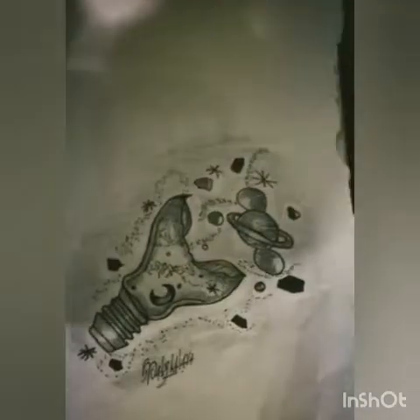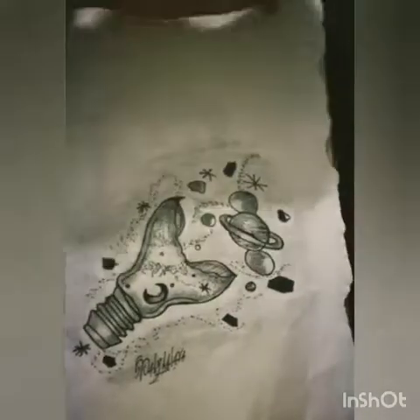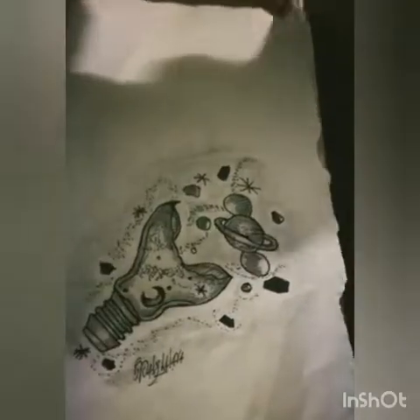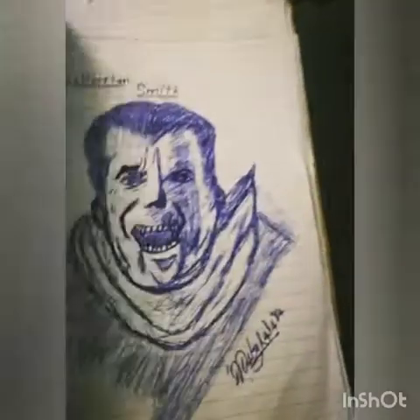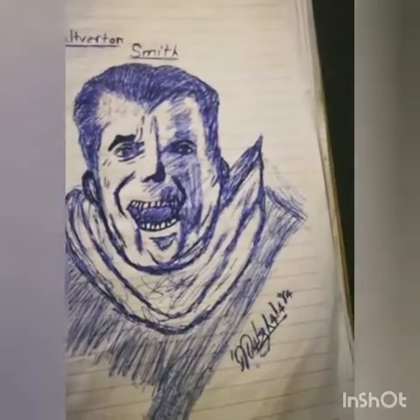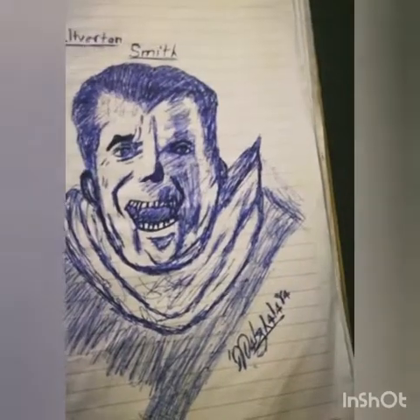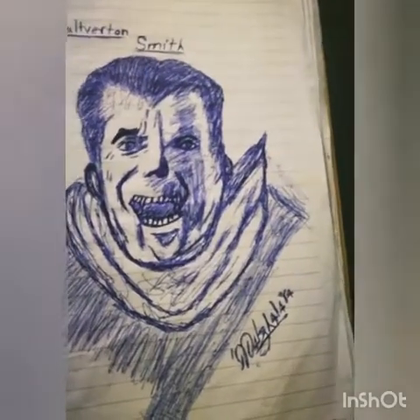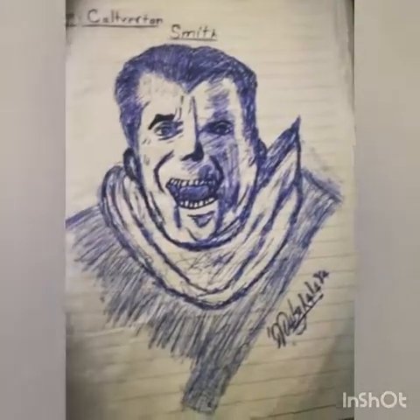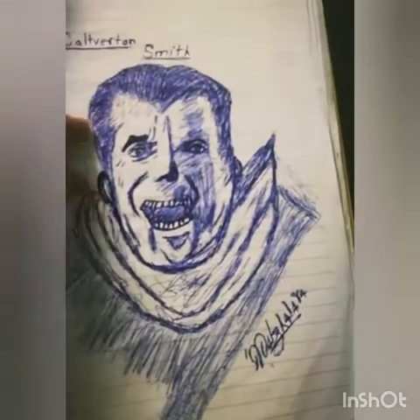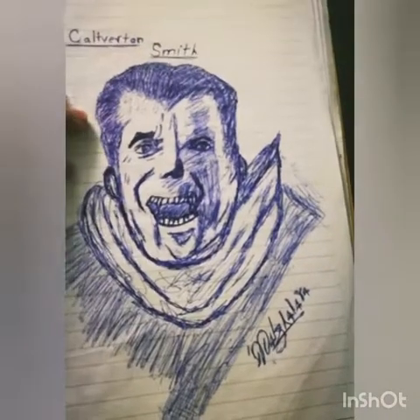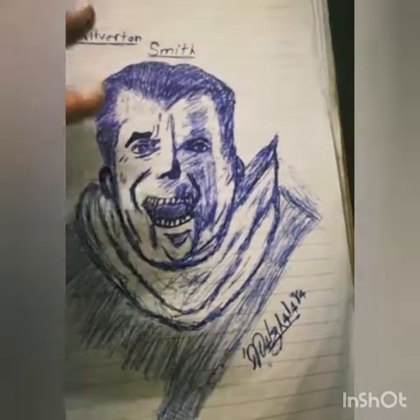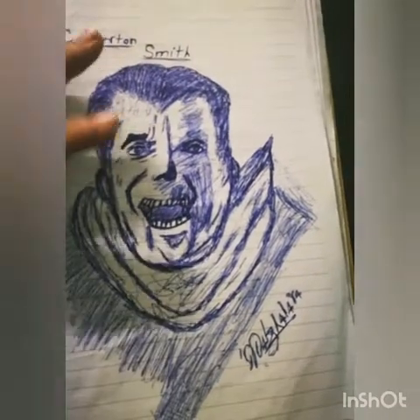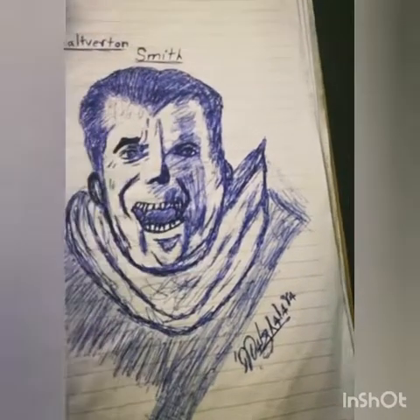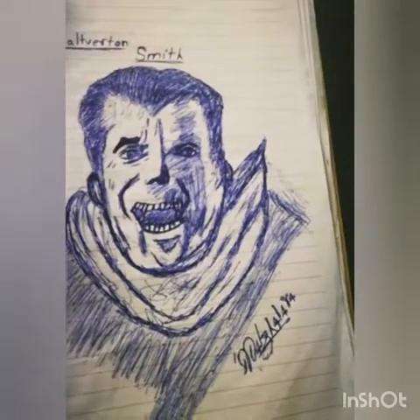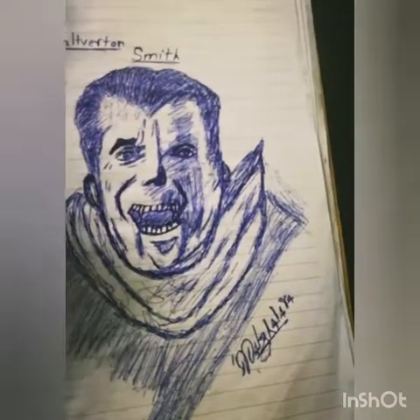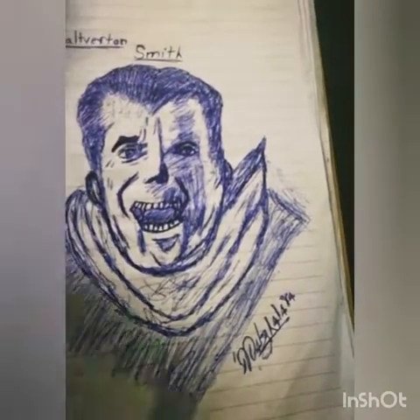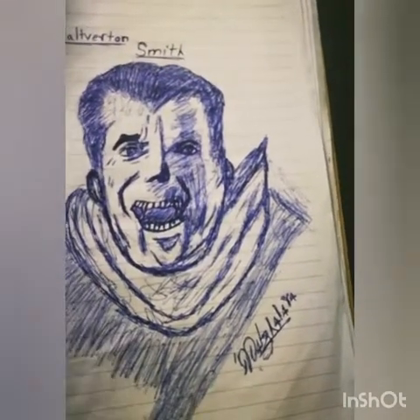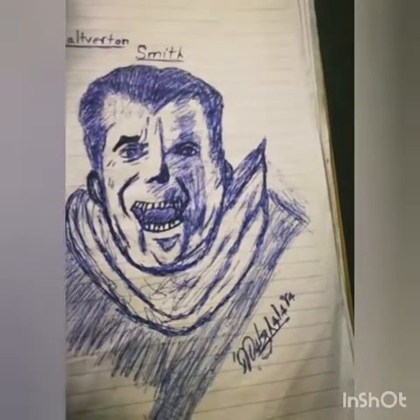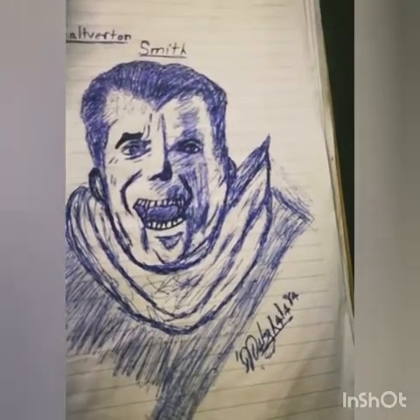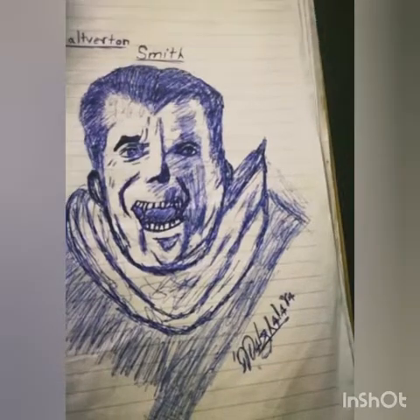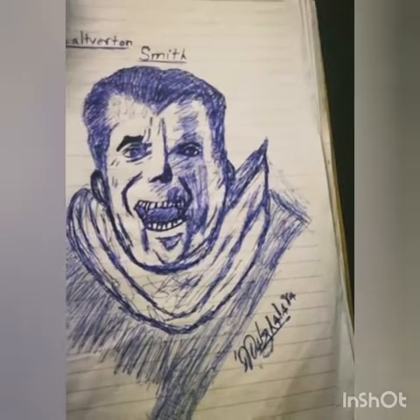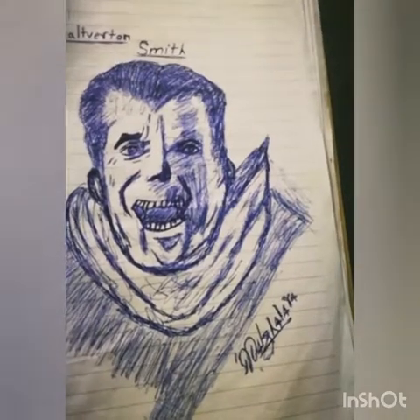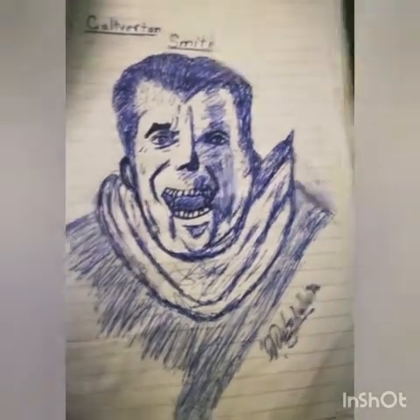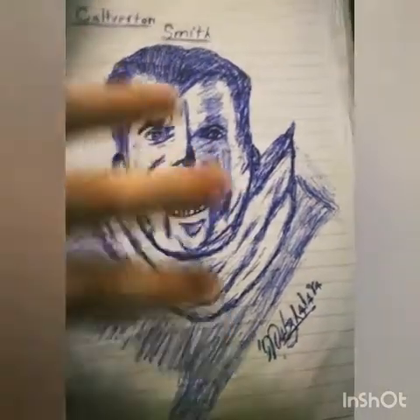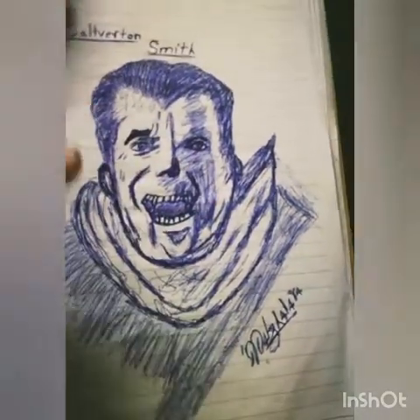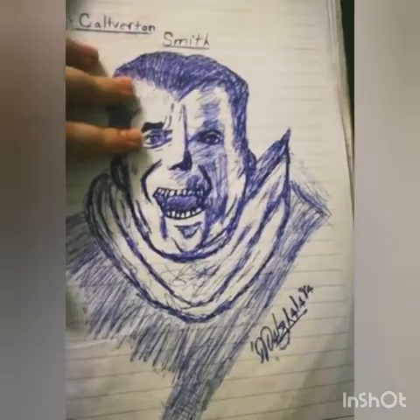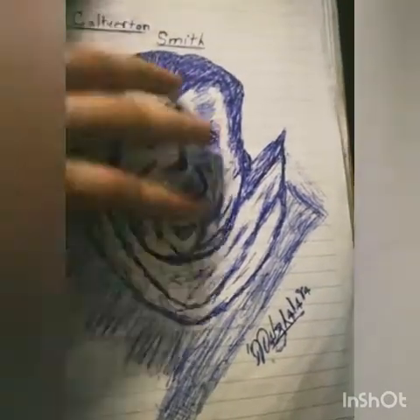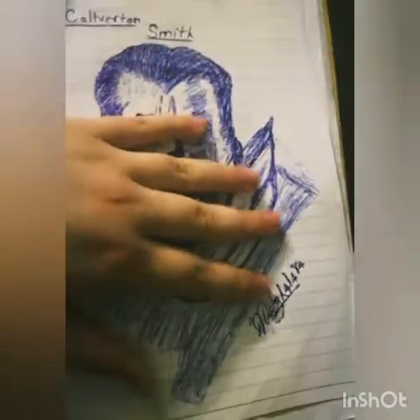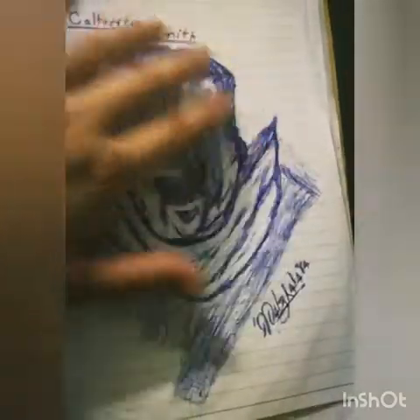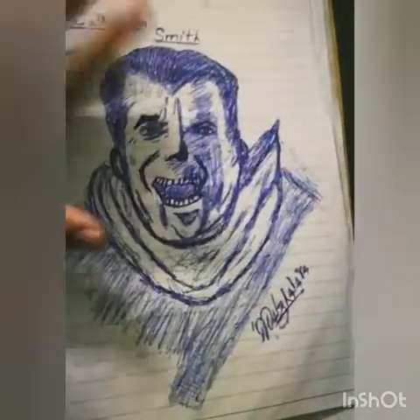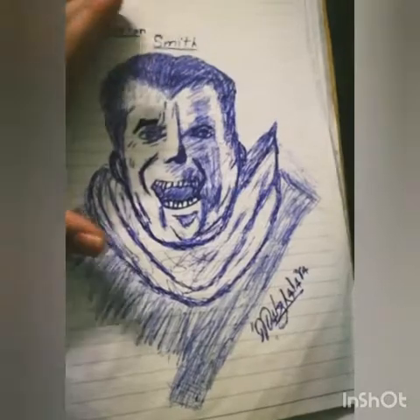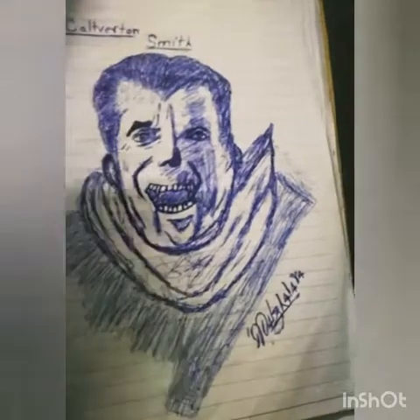I read a story in school about Mr. Smith — or something like that — and when I came home, his personality as it was described in the book, I just put that personality on a piece of paper, and here it is.